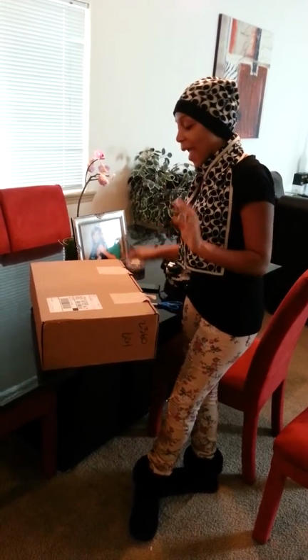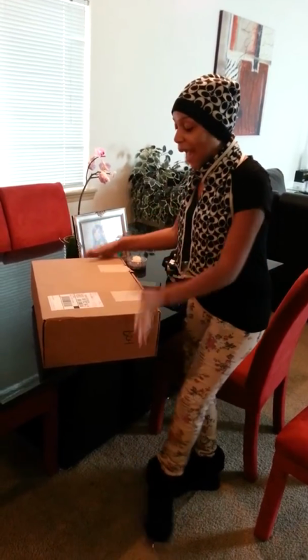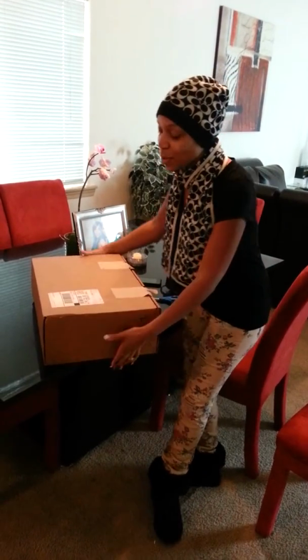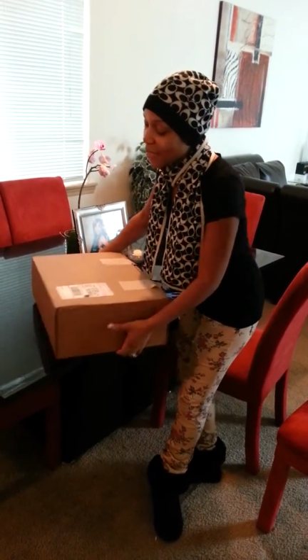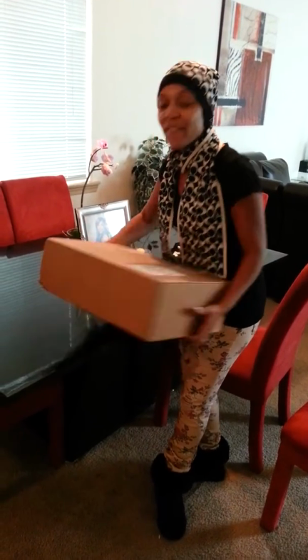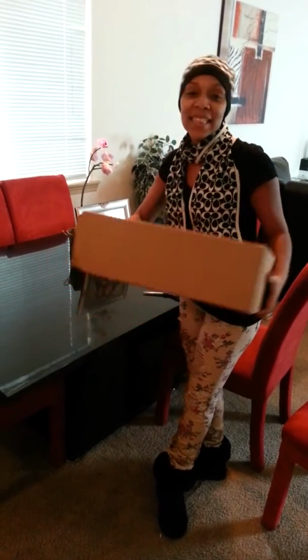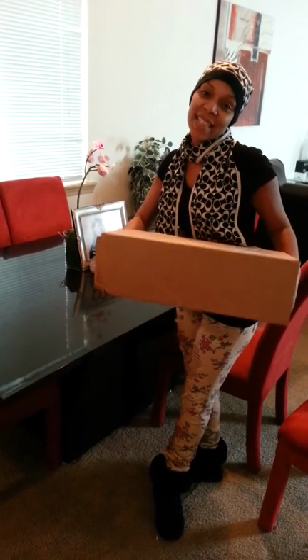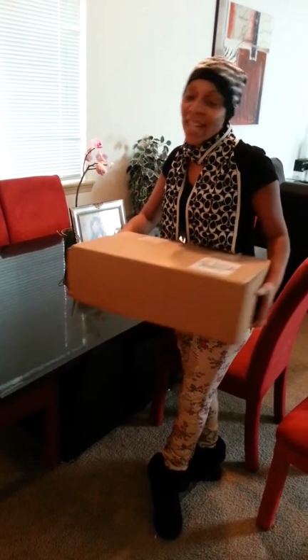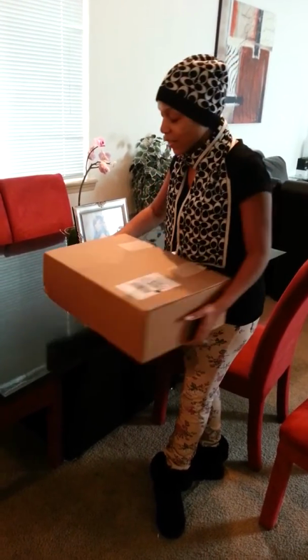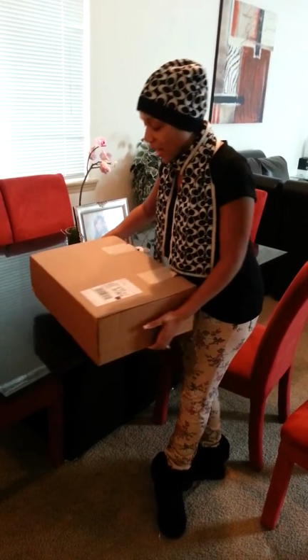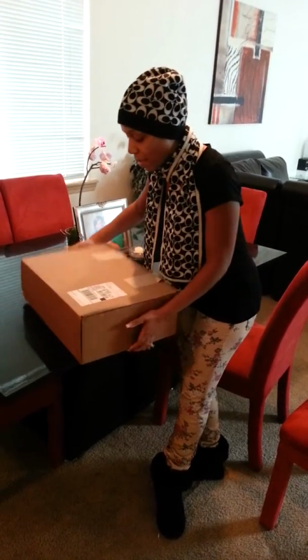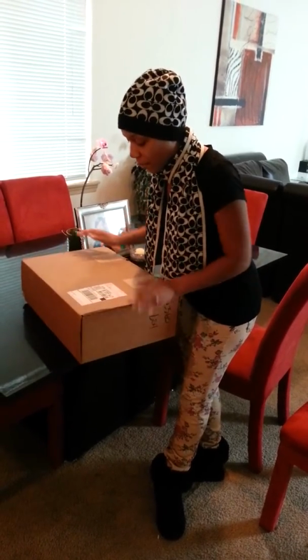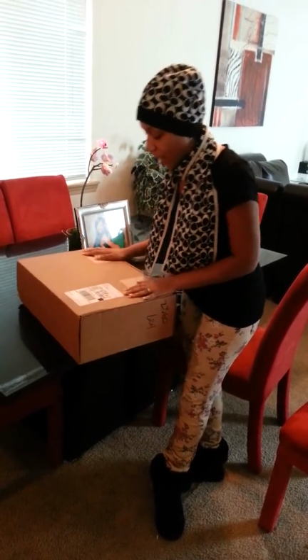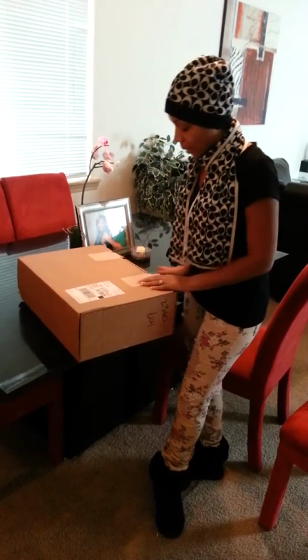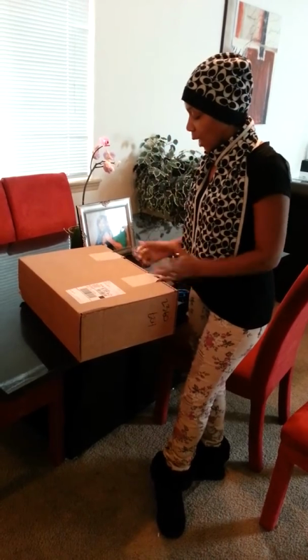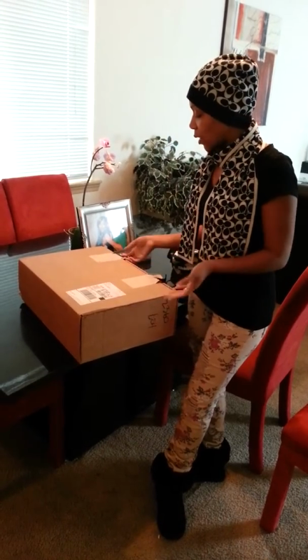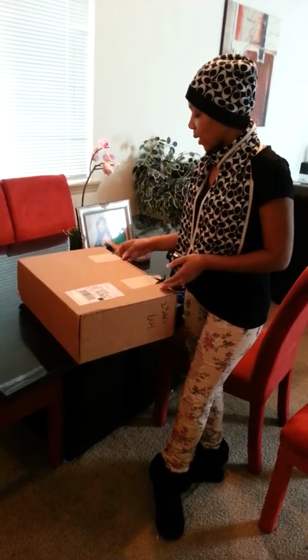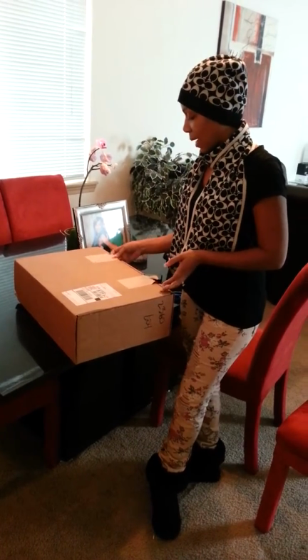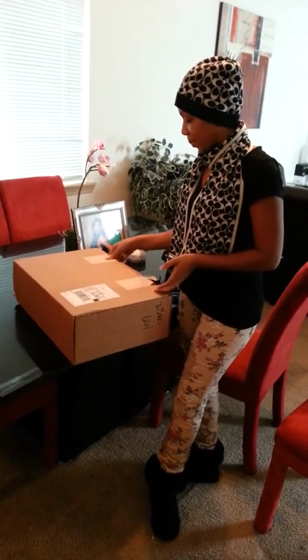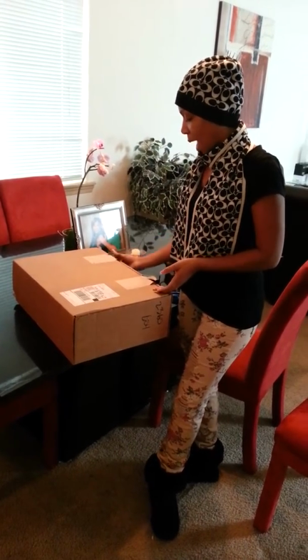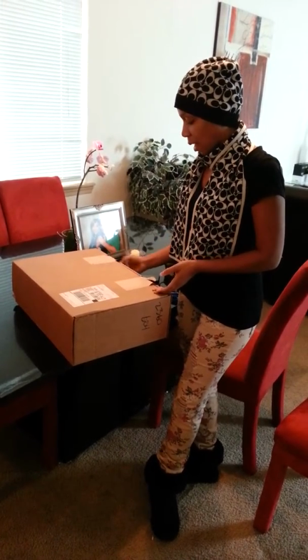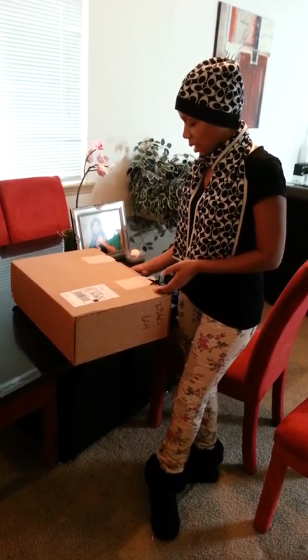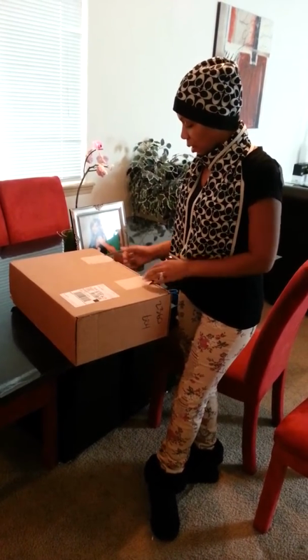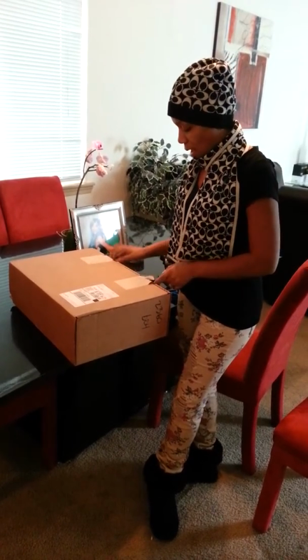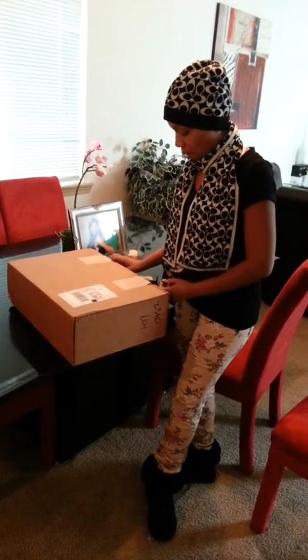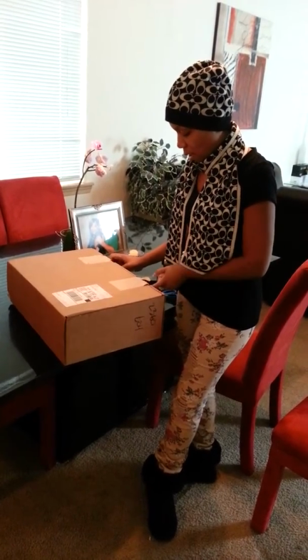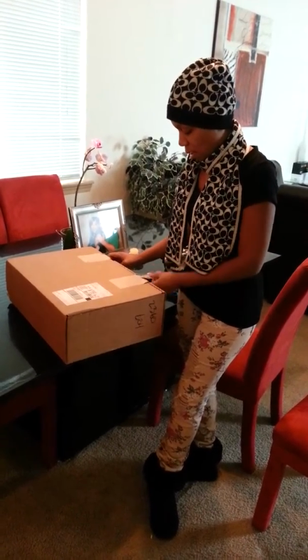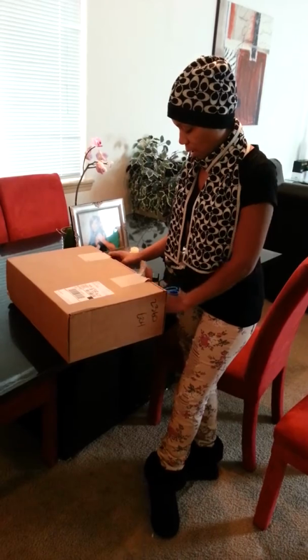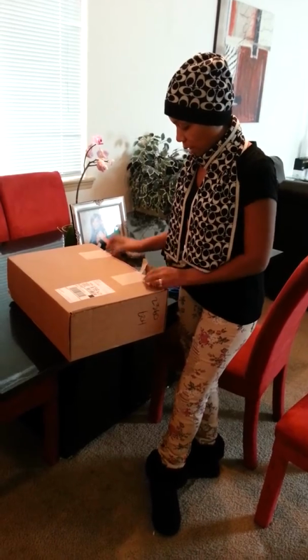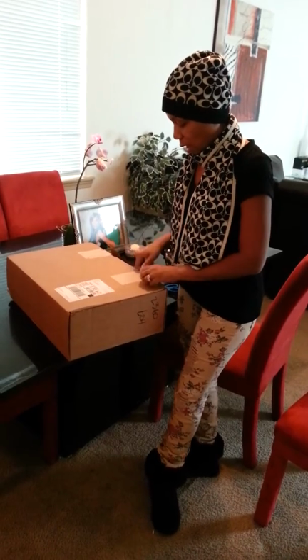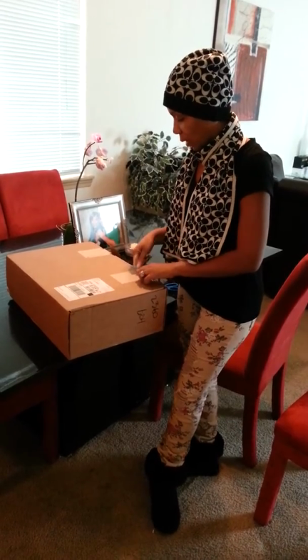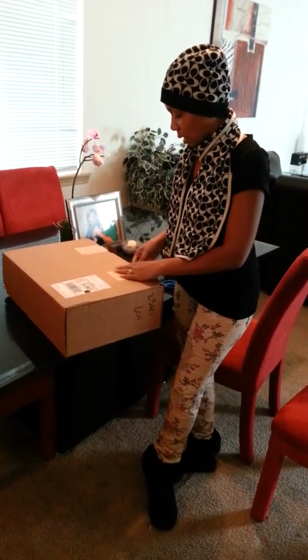I just received my Valentine's Day gift — it just came in the mail from Dave. As you guys know, it's my diaper bag. So let's open this up.